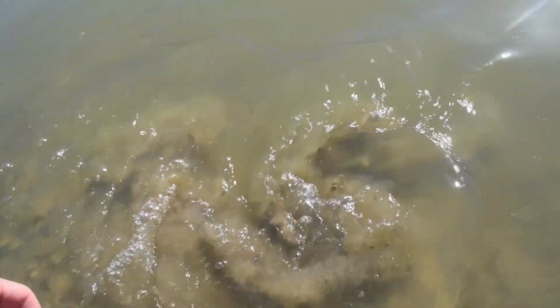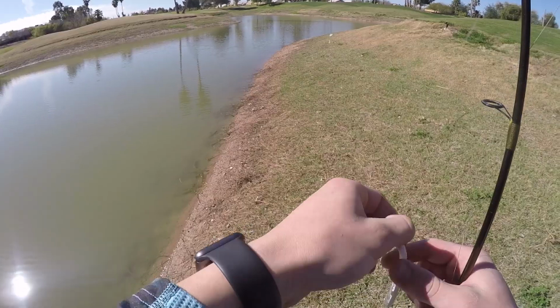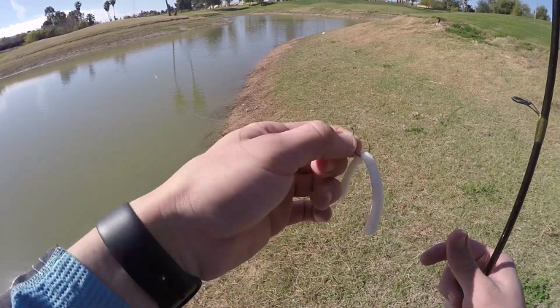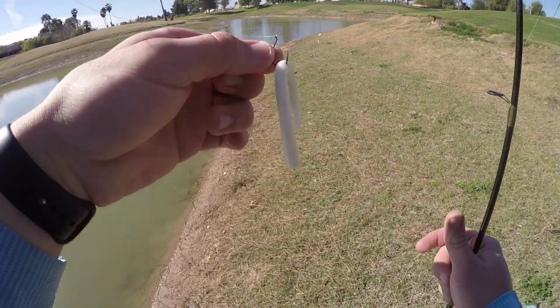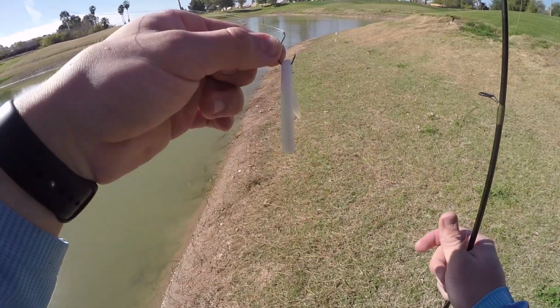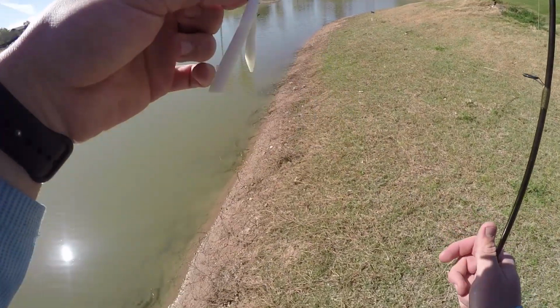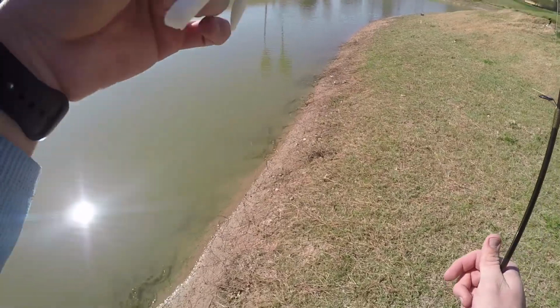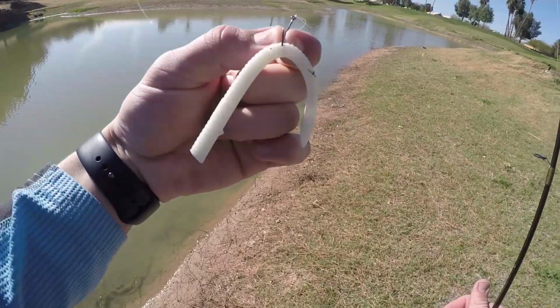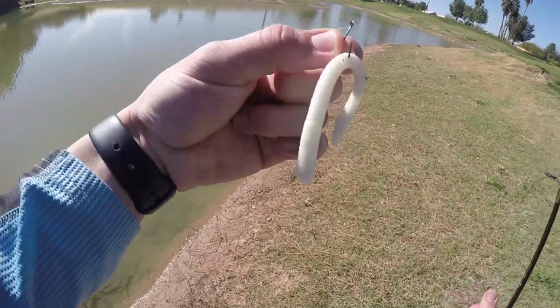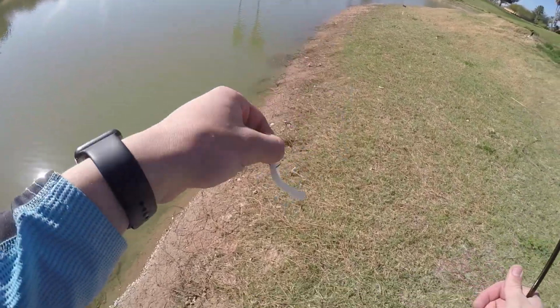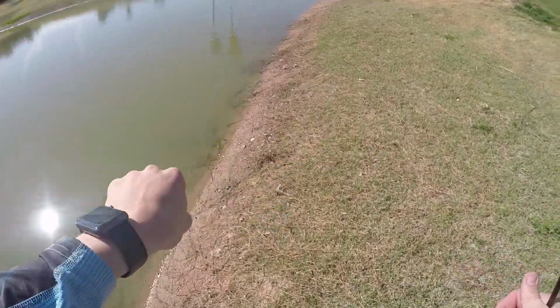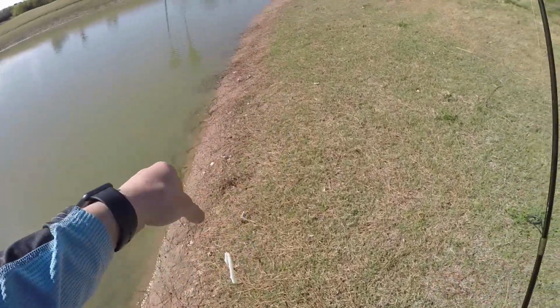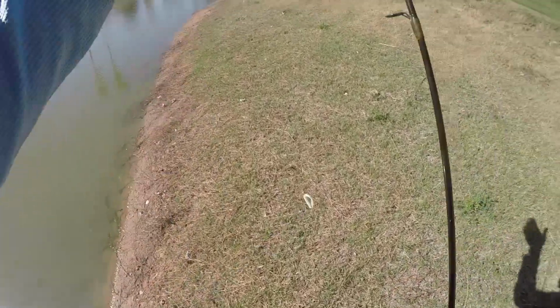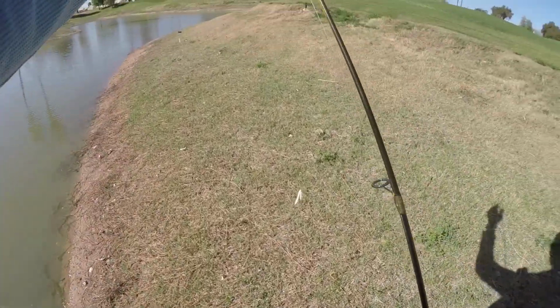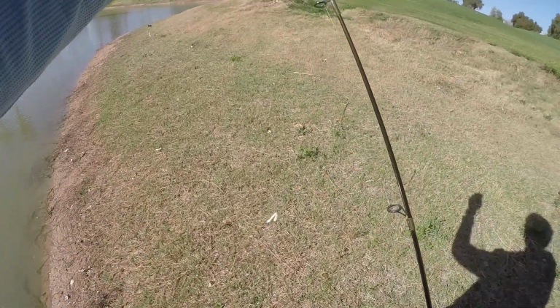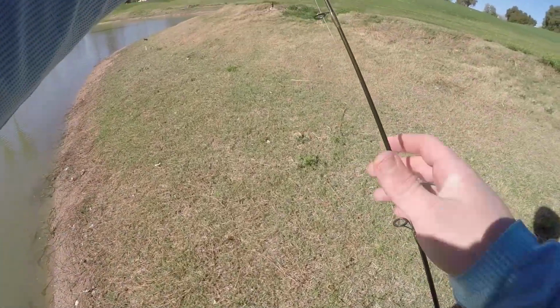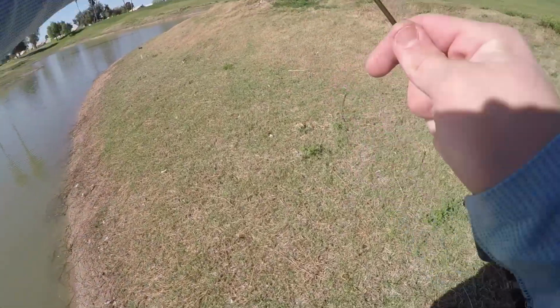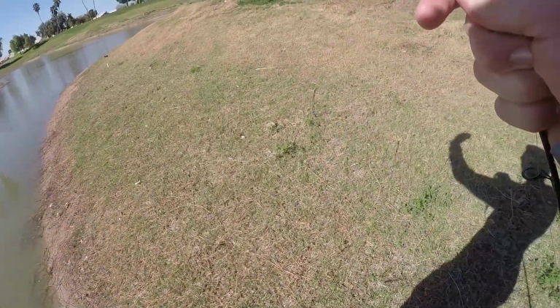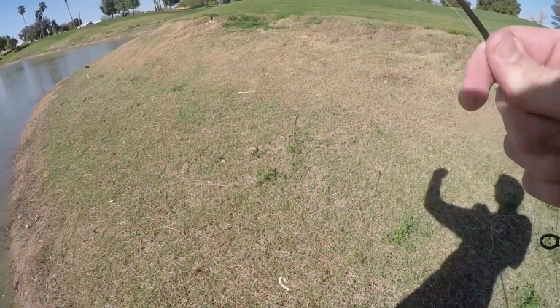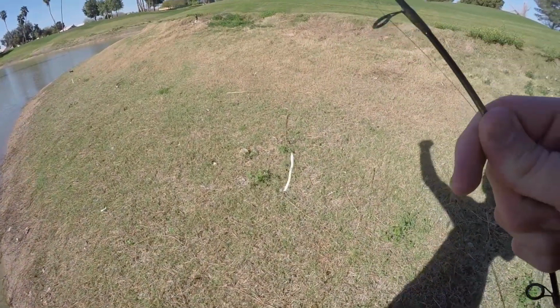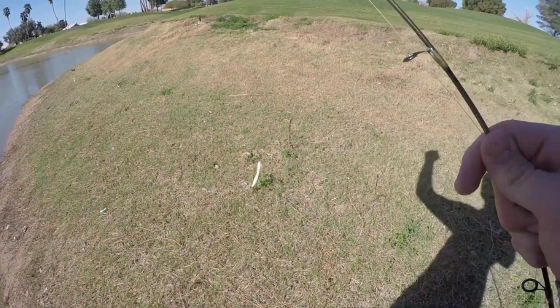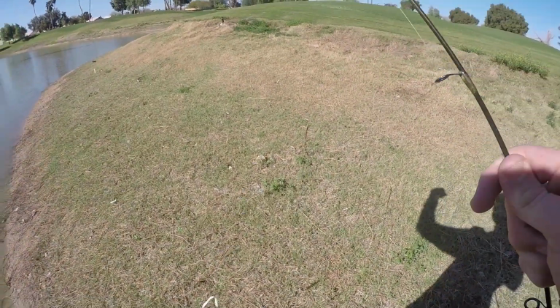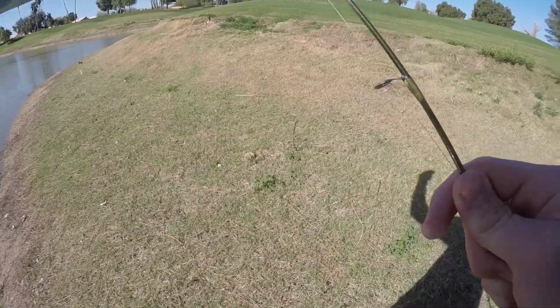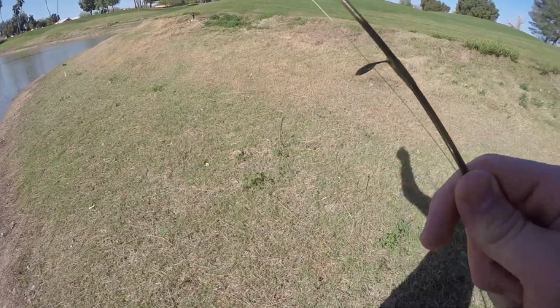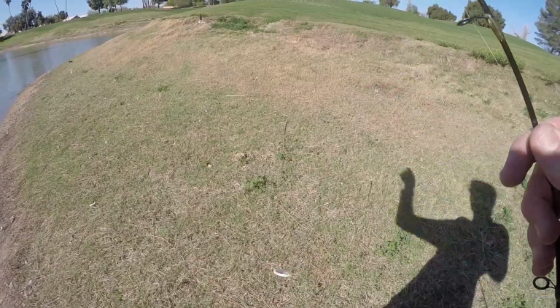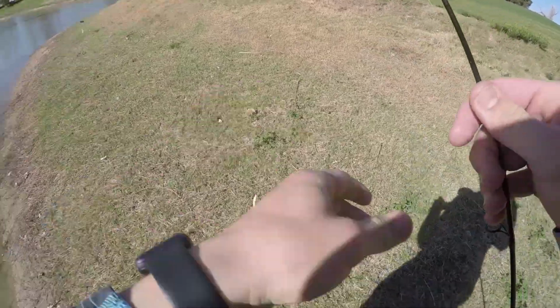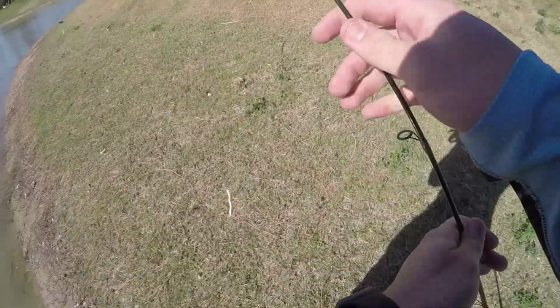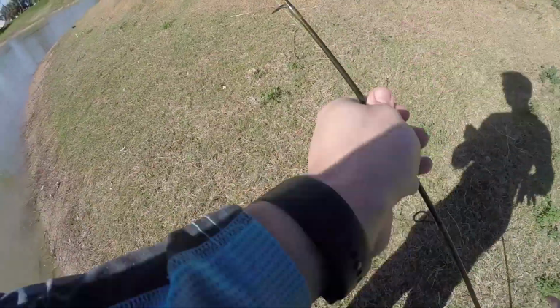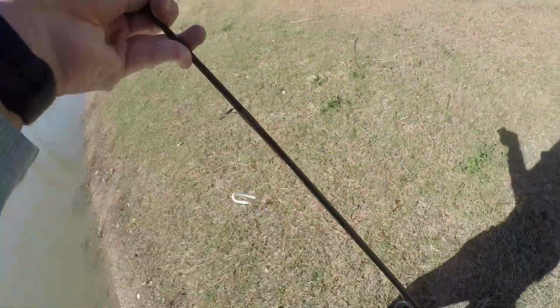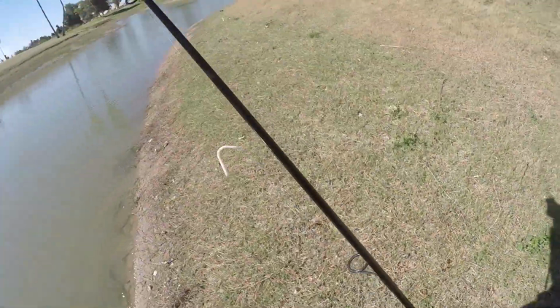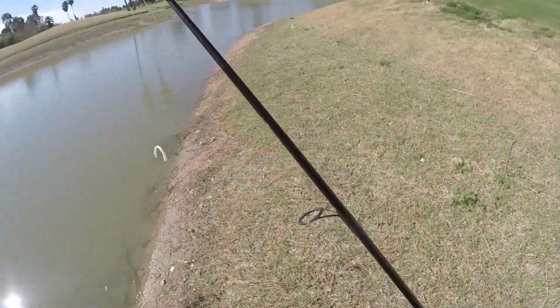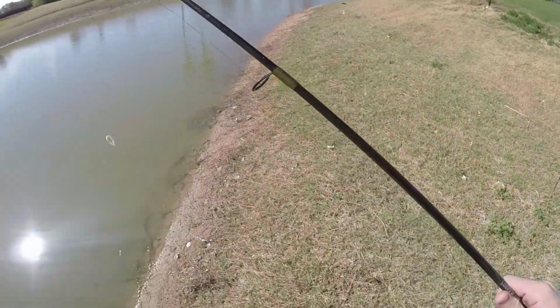Alright guys, so I just caught that bass on this little wacky rig setup right here. The fish was really pale and tiny, so hopefully we can get some bigger ones.